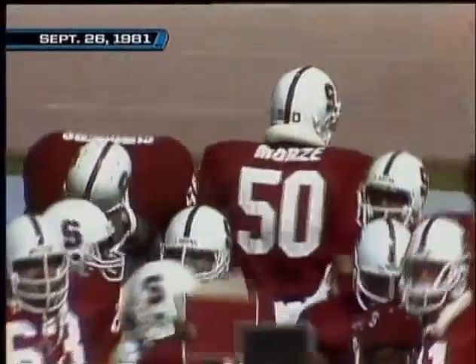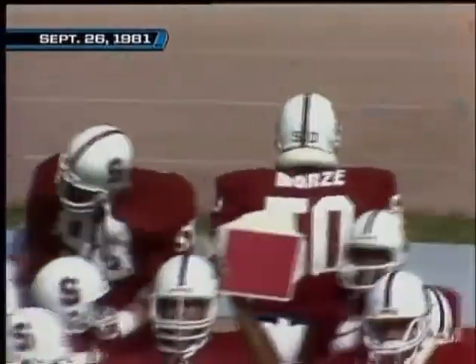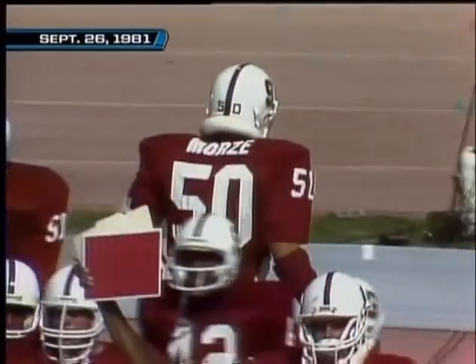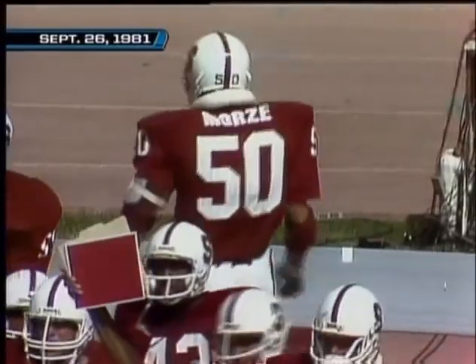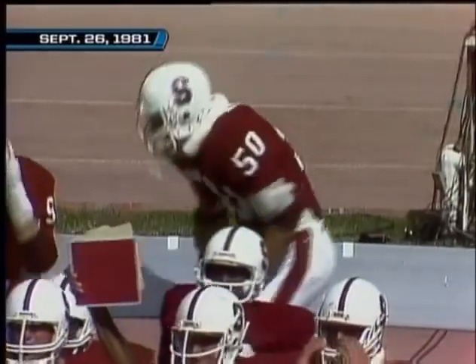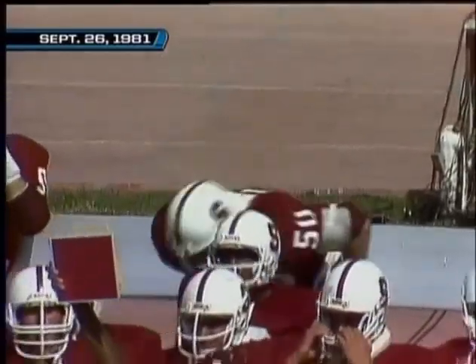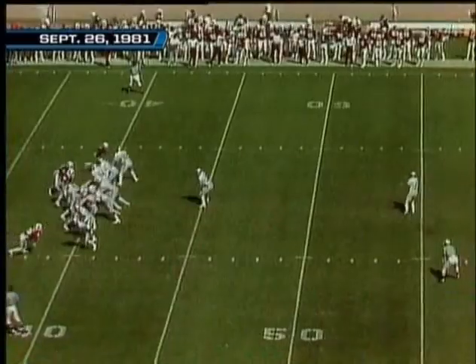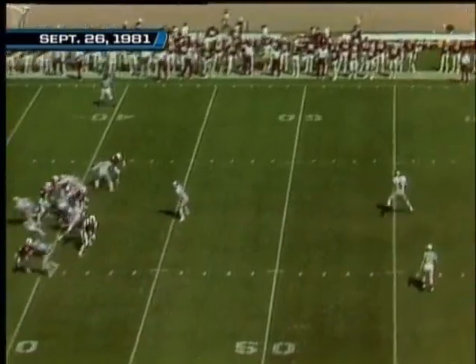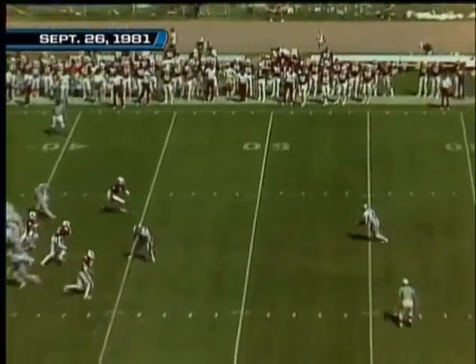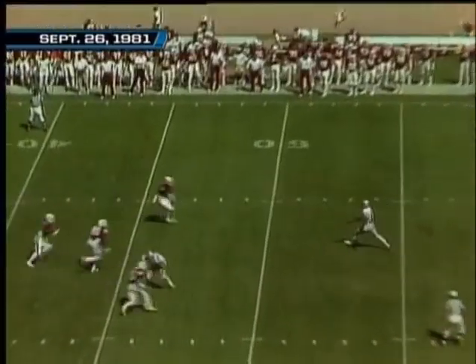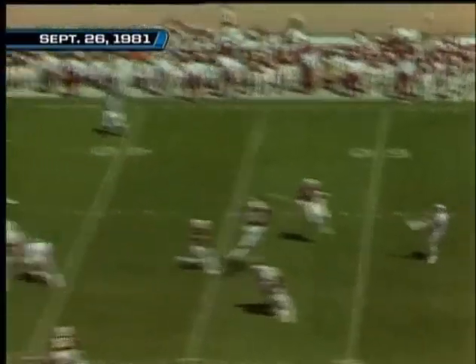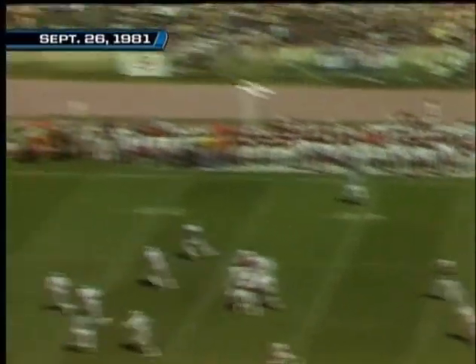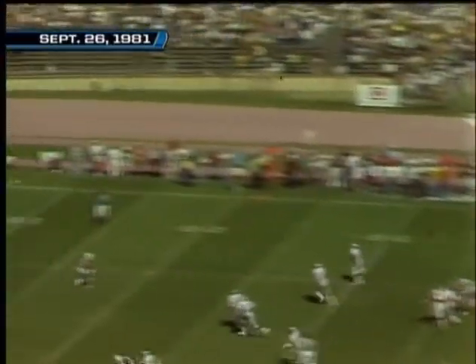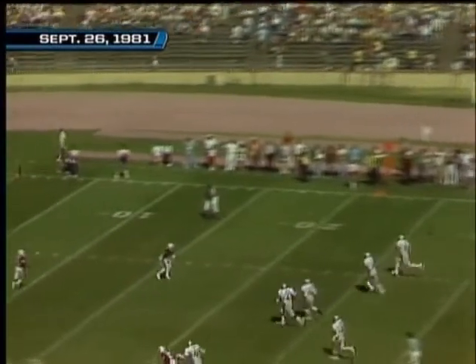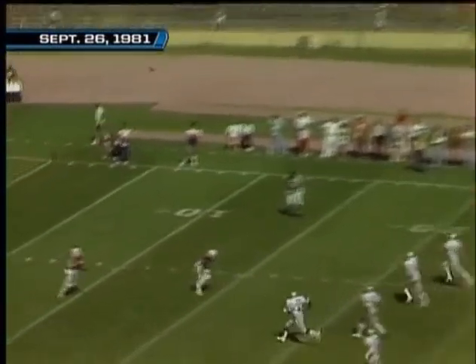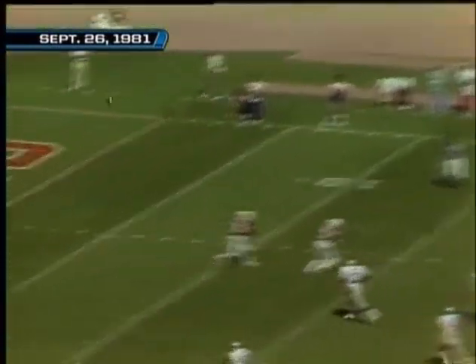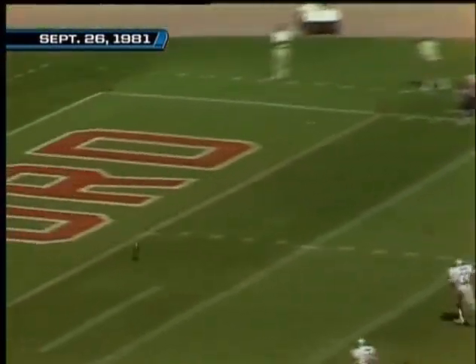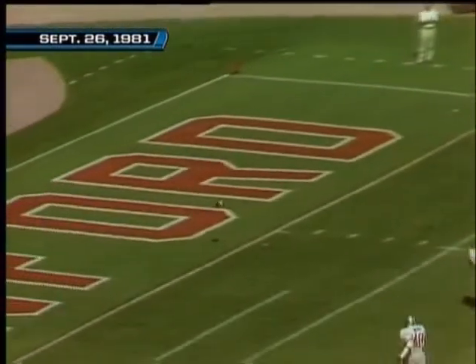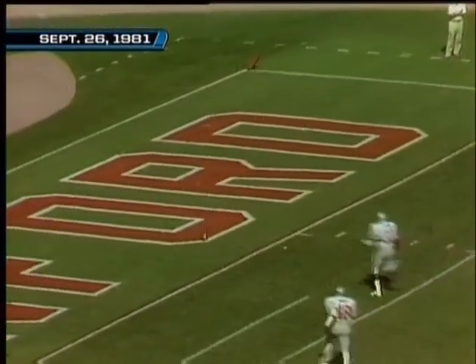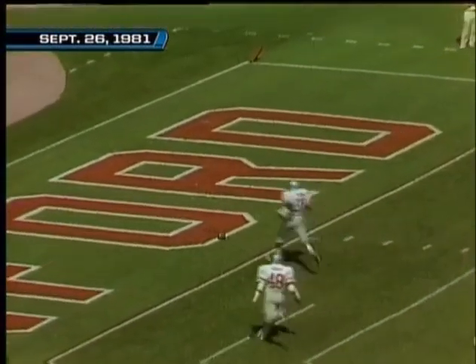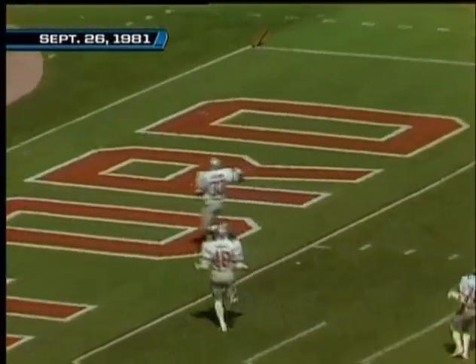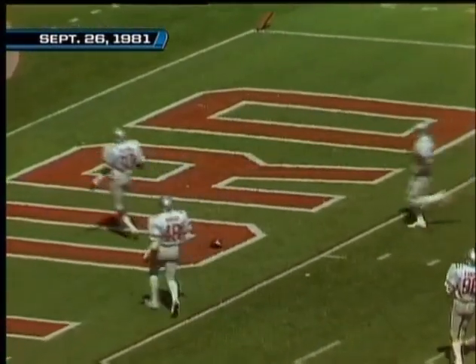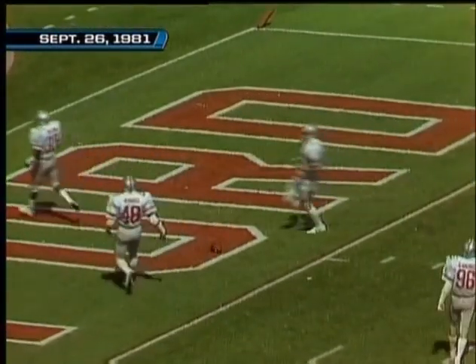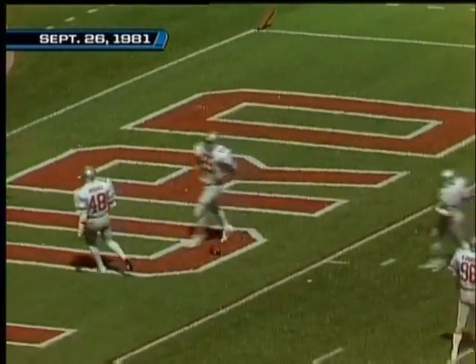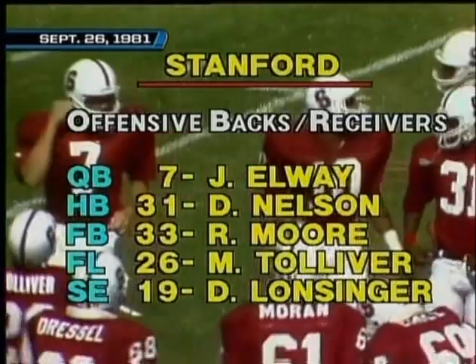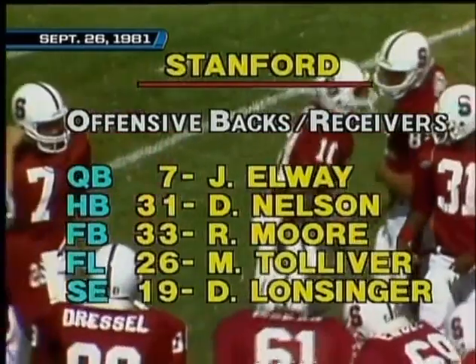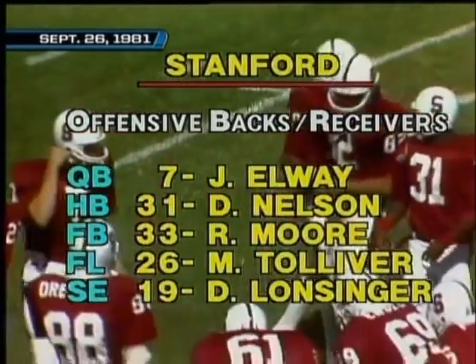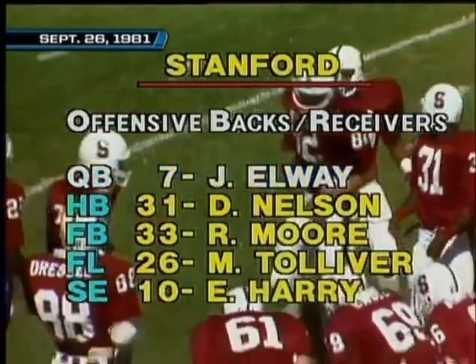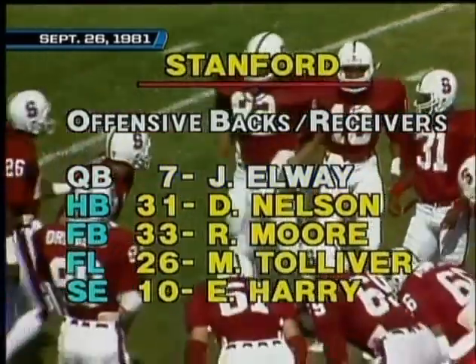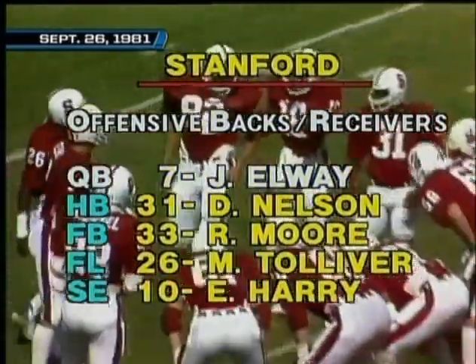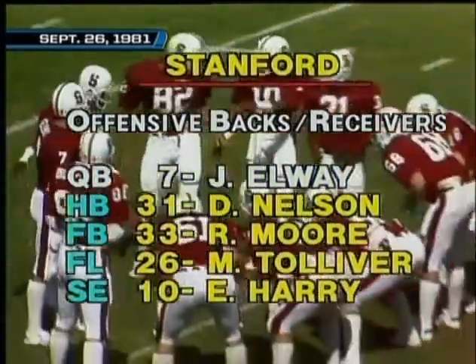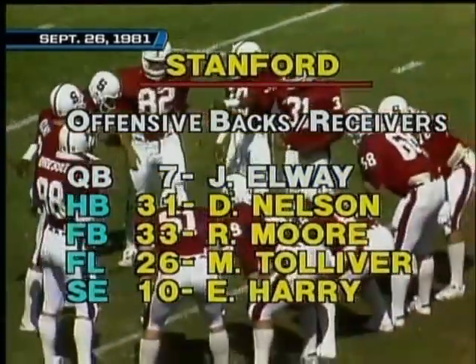Punting situation. Gary Alders will drop back — he is also a quarterback, averaging 33 and a half yards. He gets it high and it sails into the end zone. It will be first and ten for Stanford. John Elway, number seven — John Elway, the man to watch.